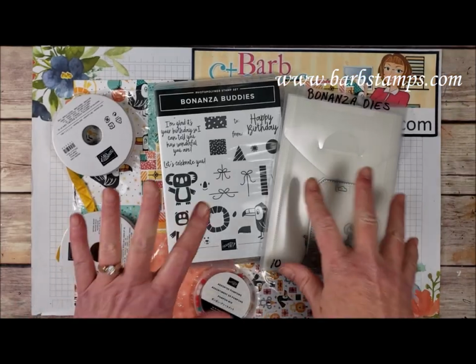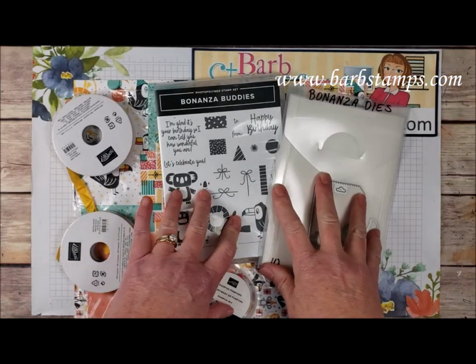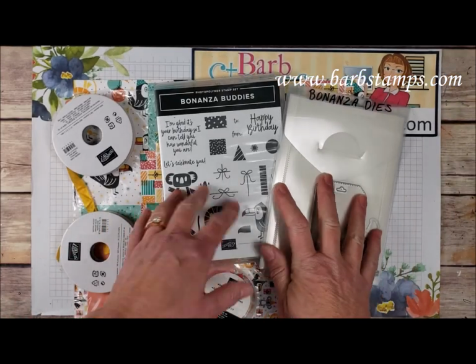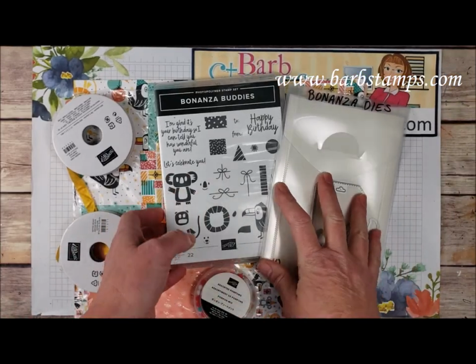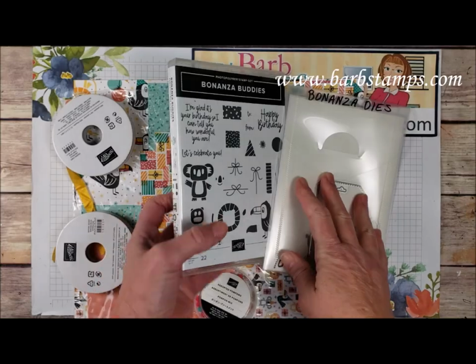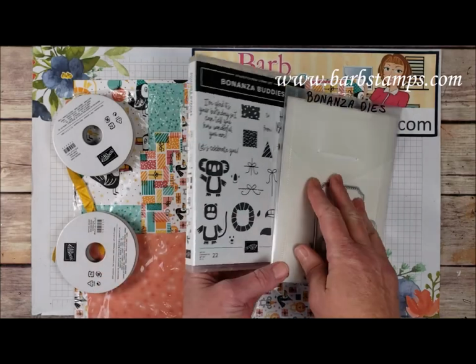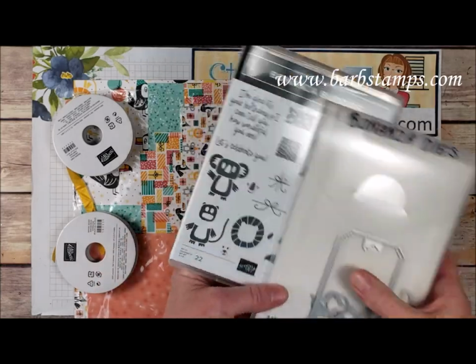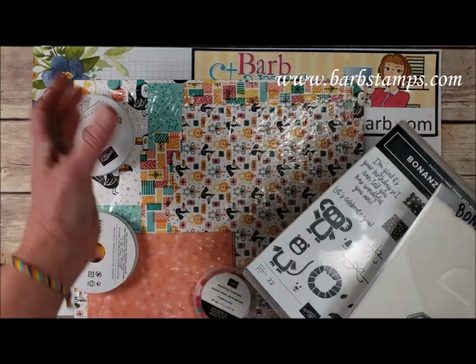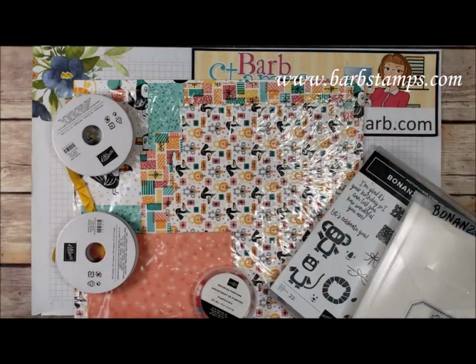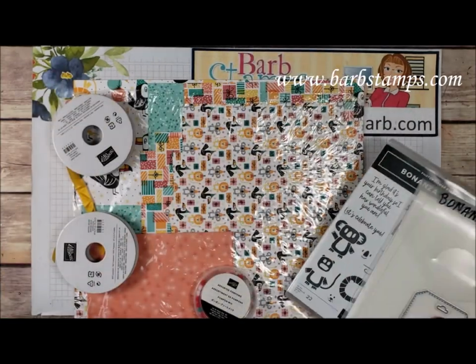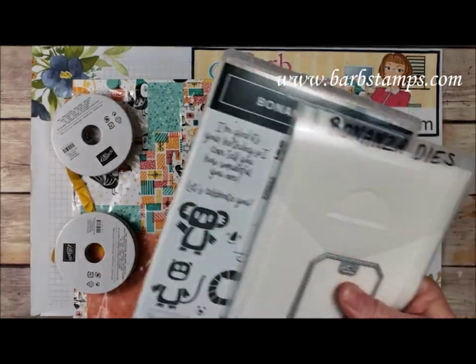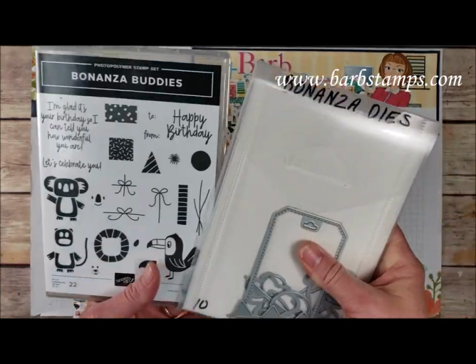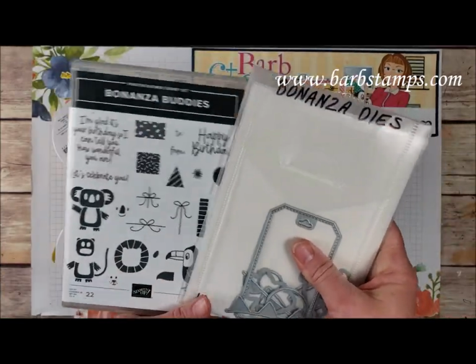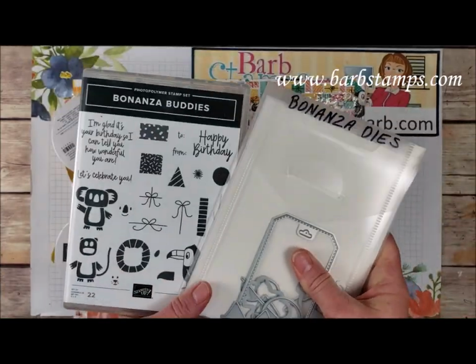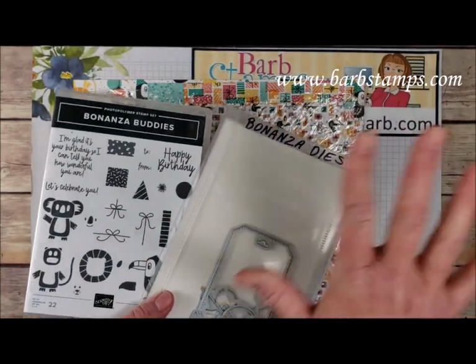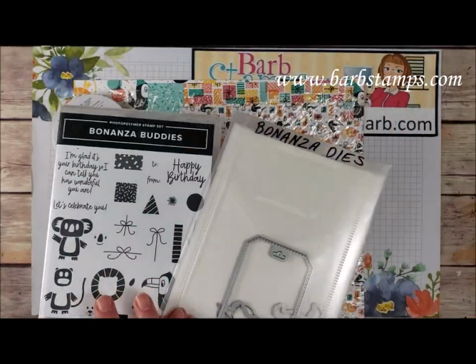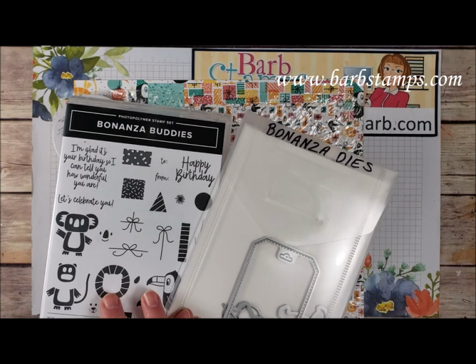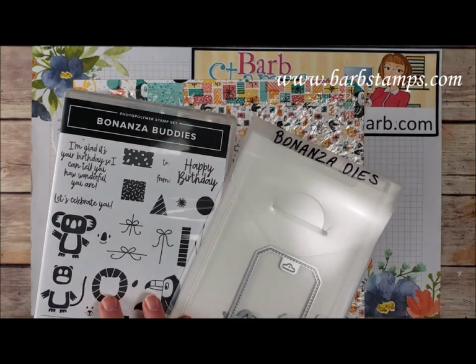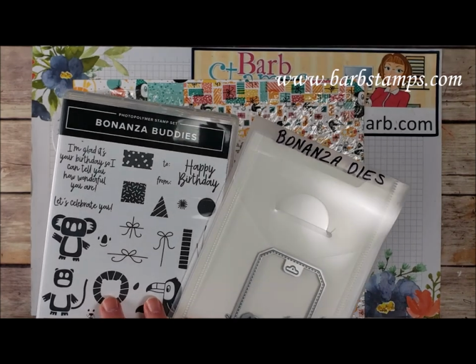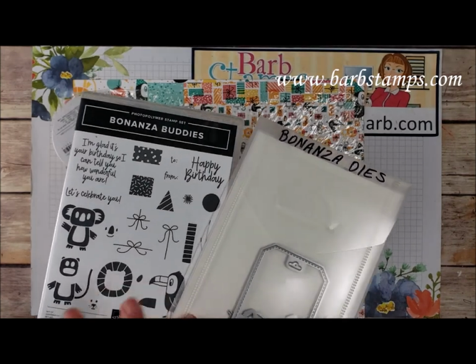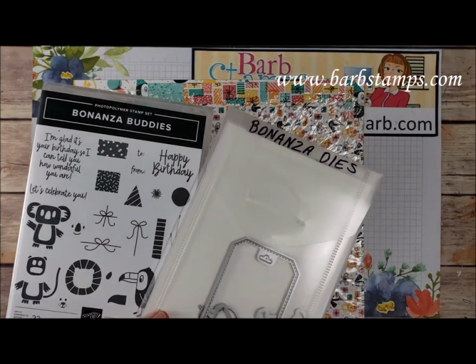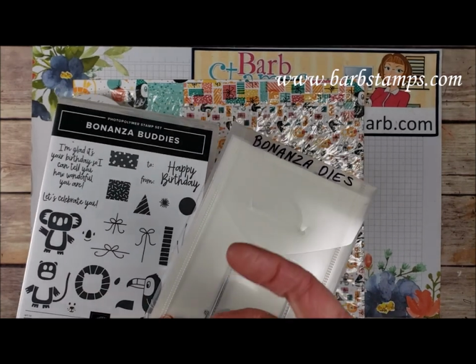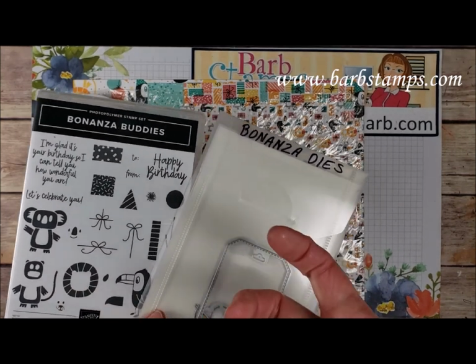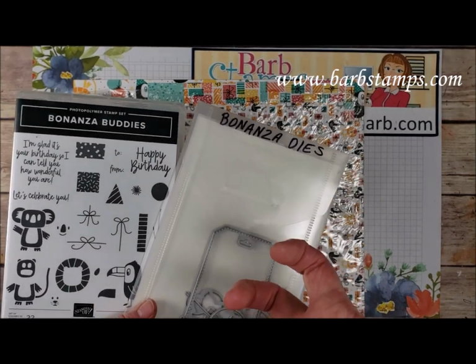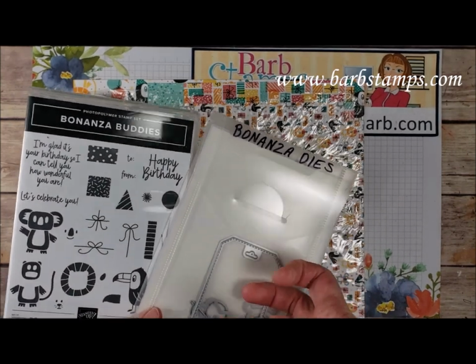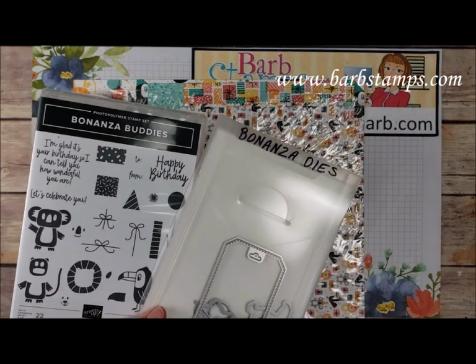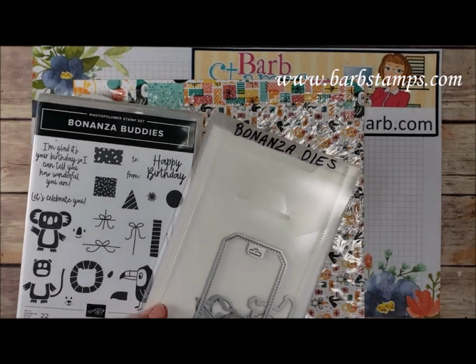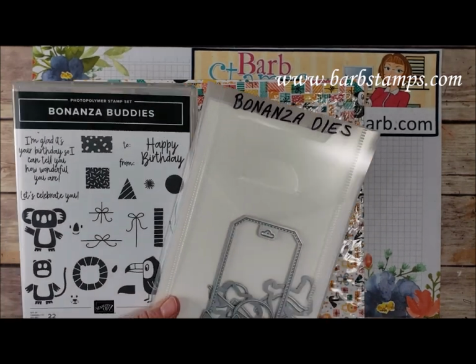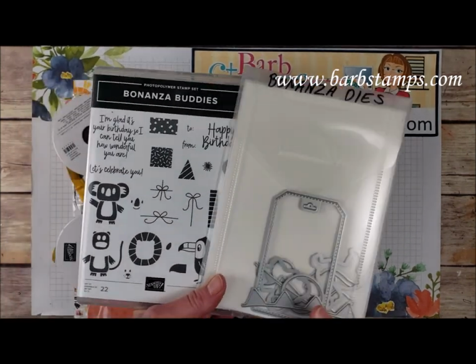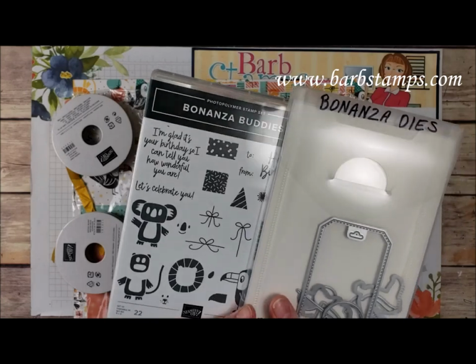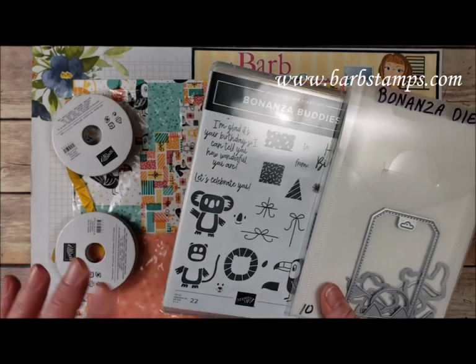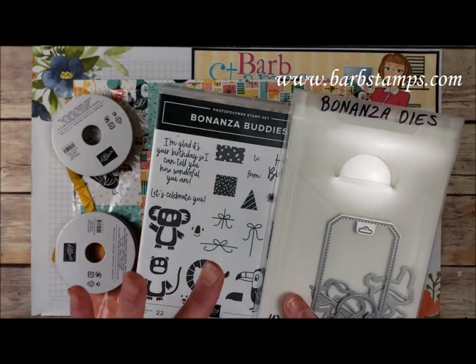I also have an online class using this suite of products. If you purchase my special bundle which is $93 from me, I'll give you the class for free. Otherwise you can just purchase the class from me for $25.